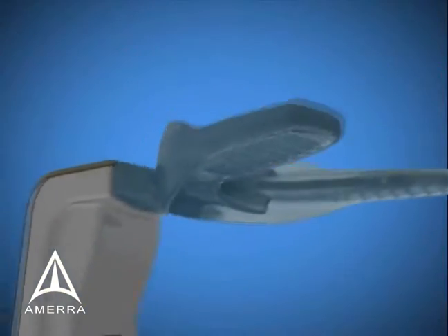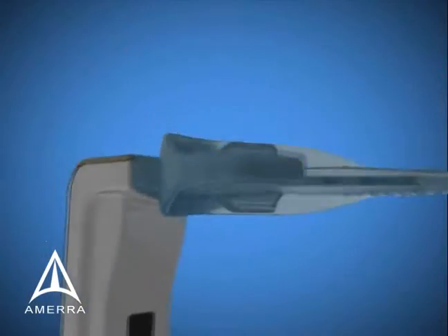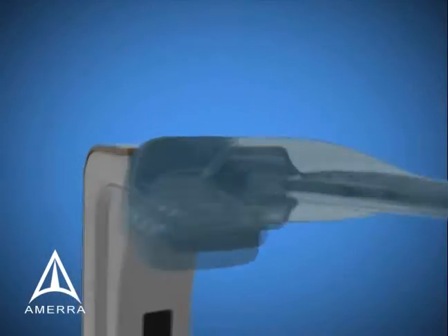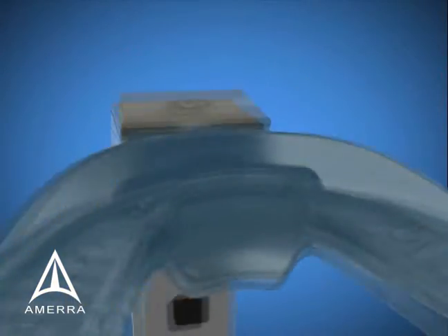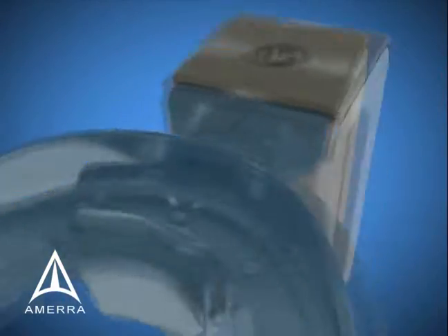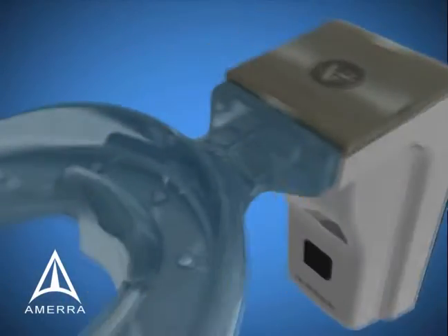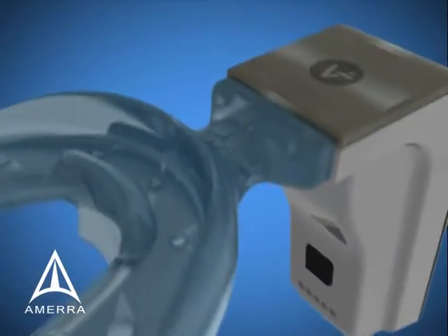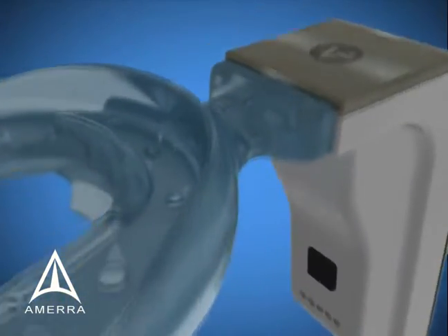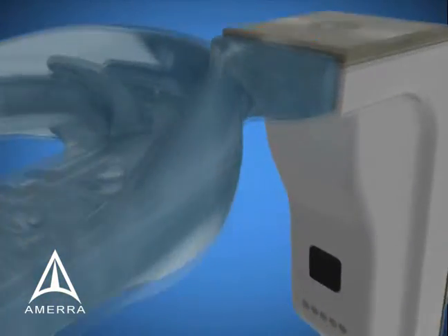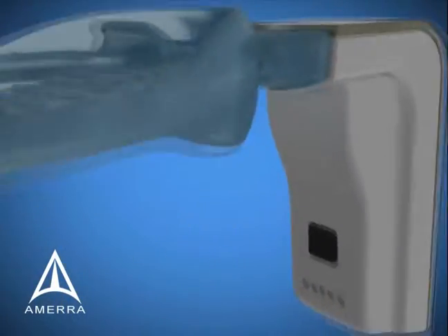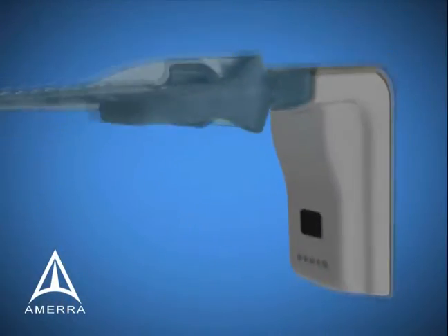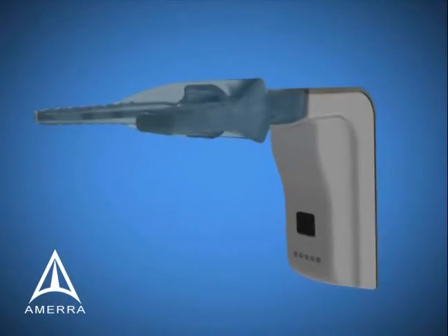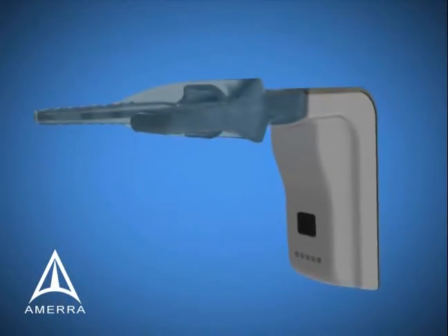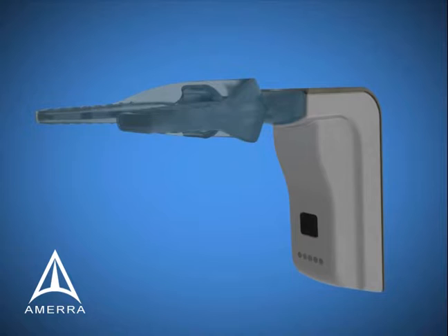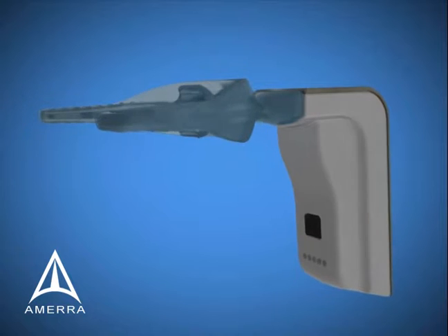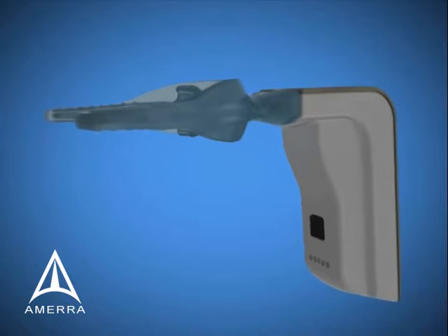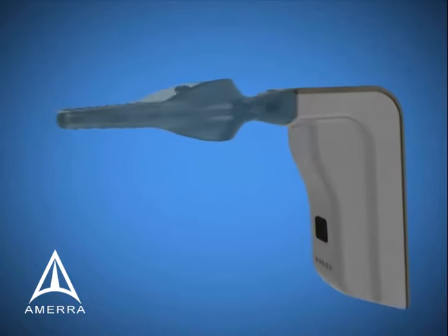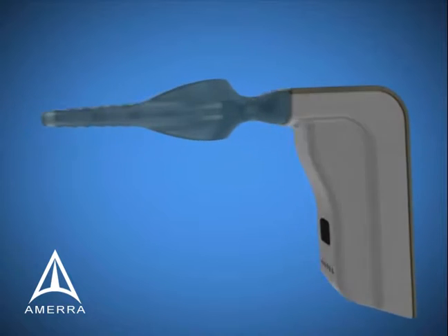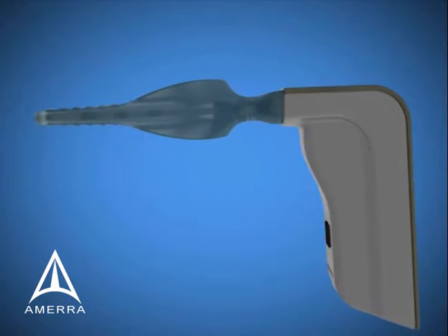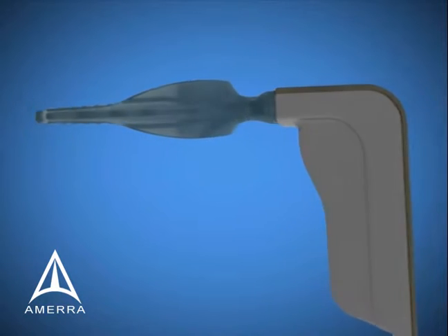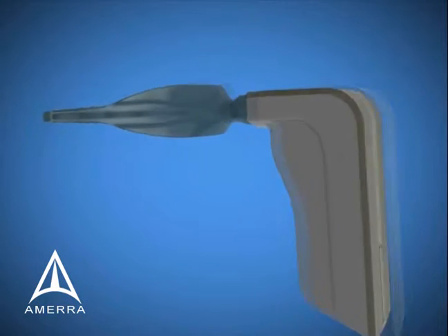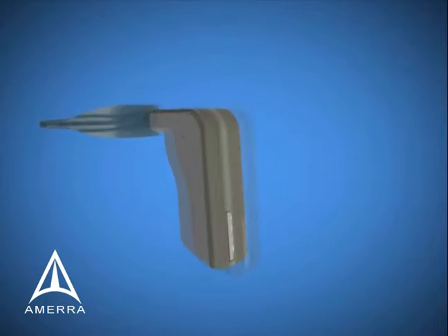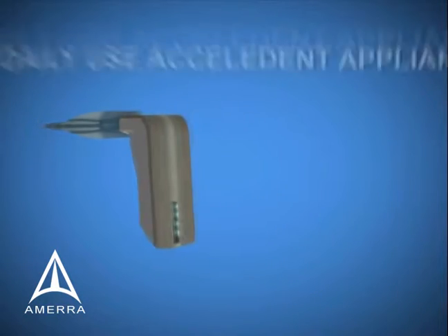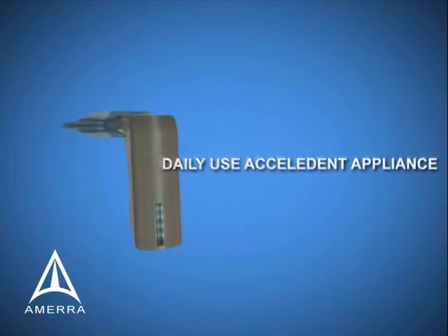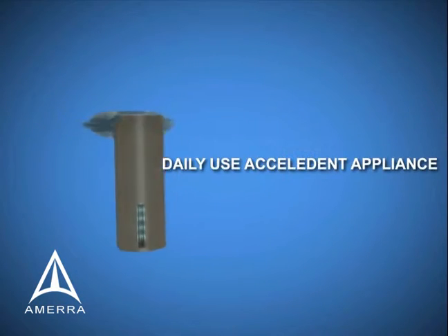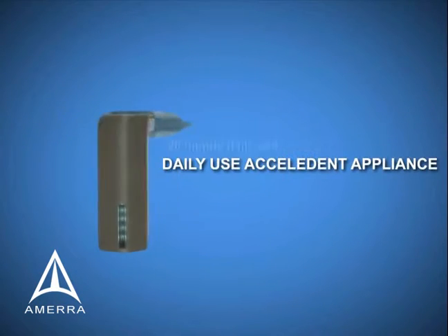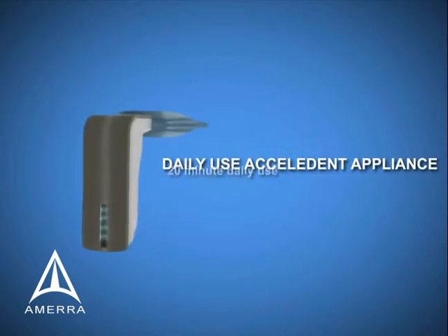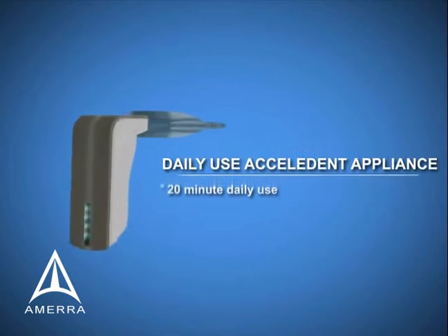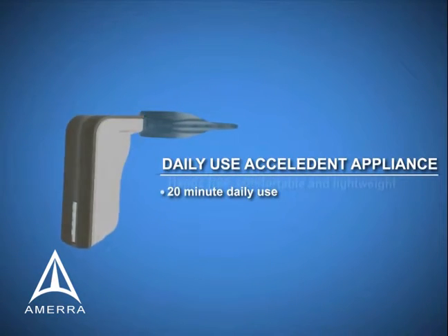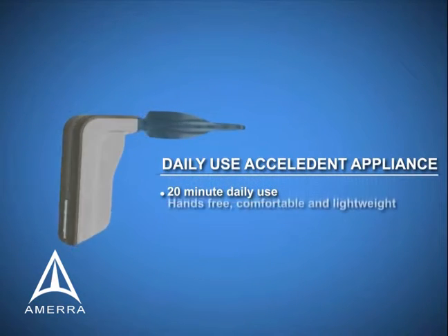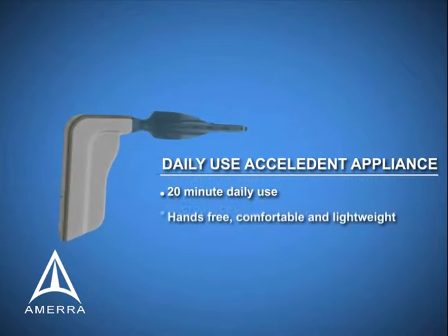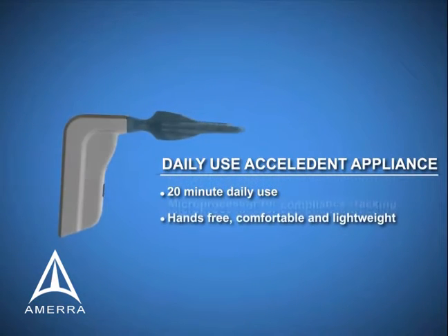Introducing Accelident by OrthoExcel, a new device that works with braces to accelerate tooth movement and shorten treatment time.